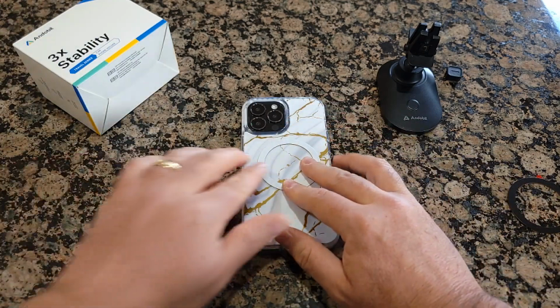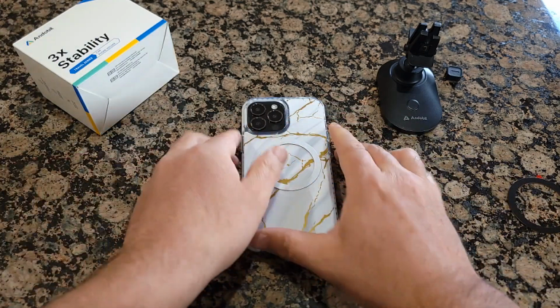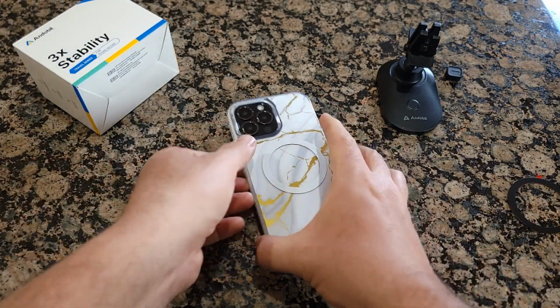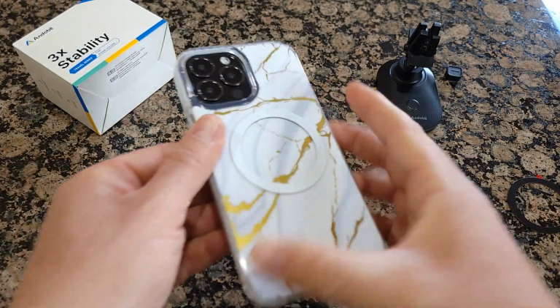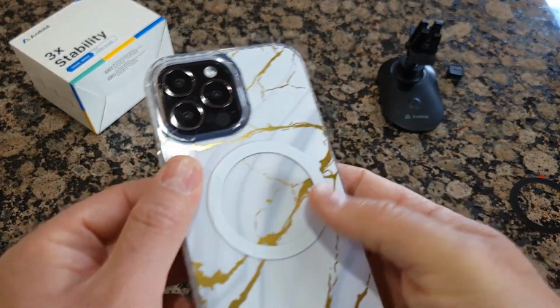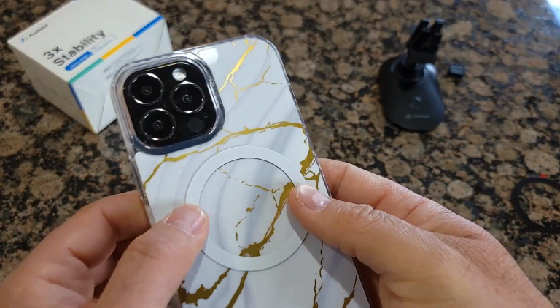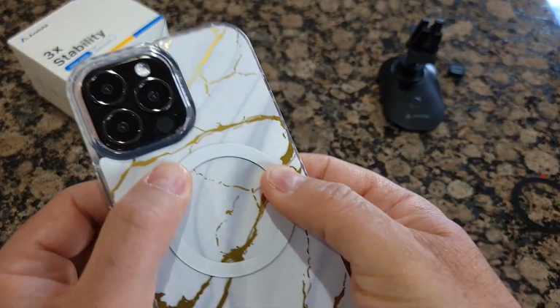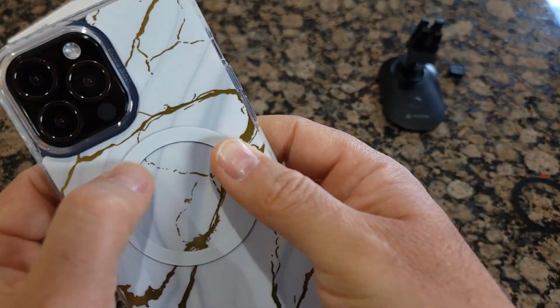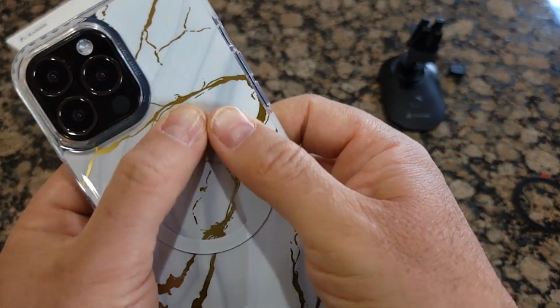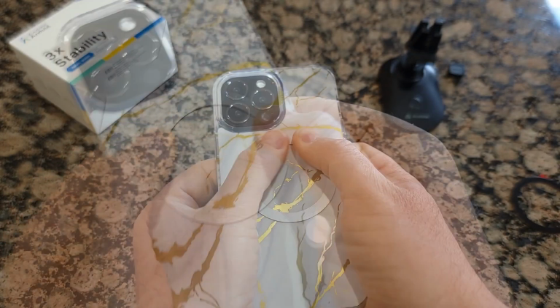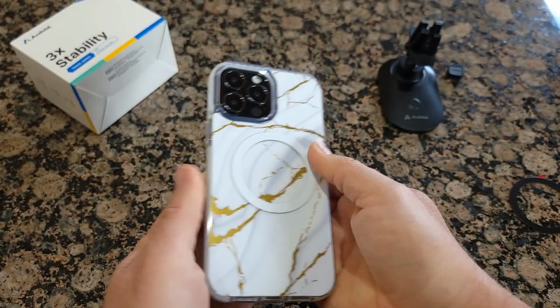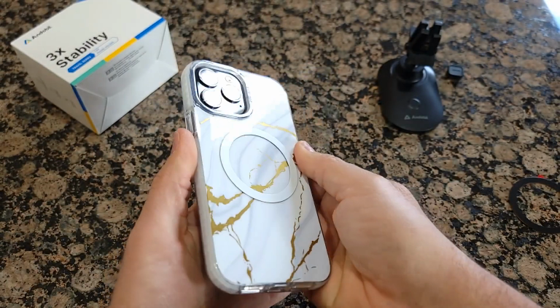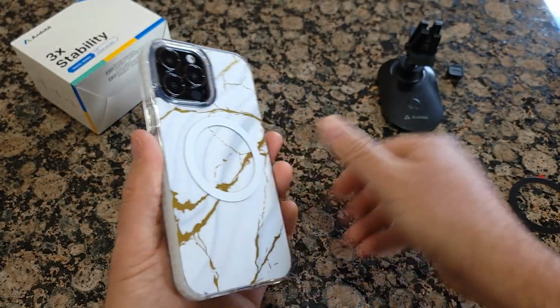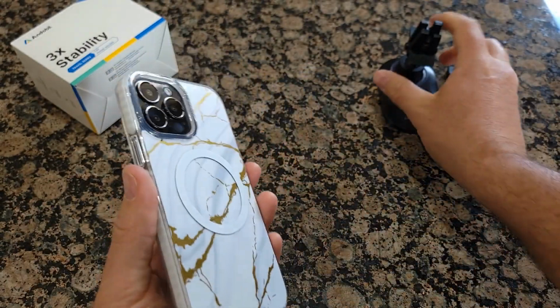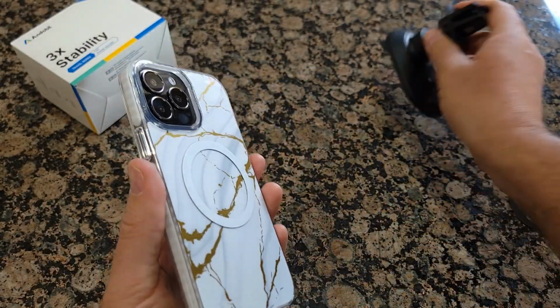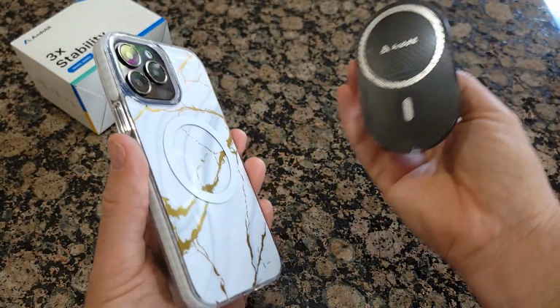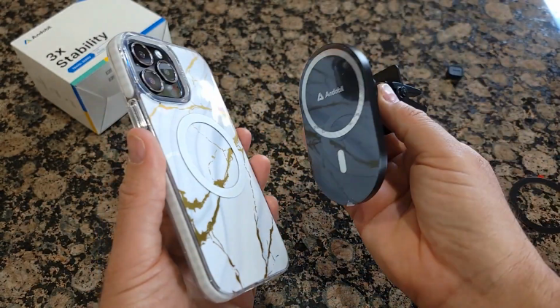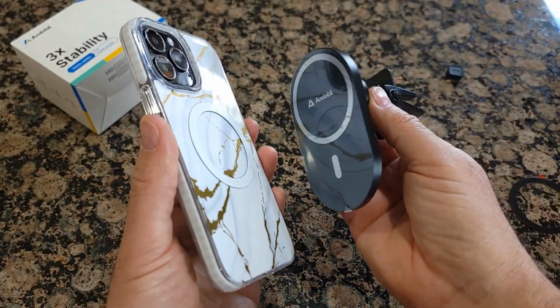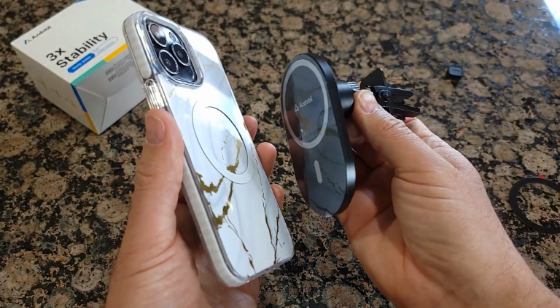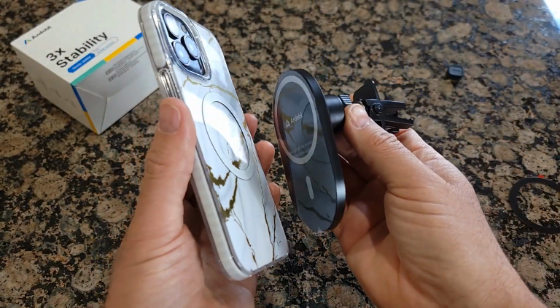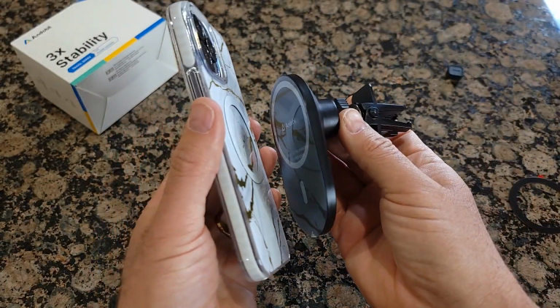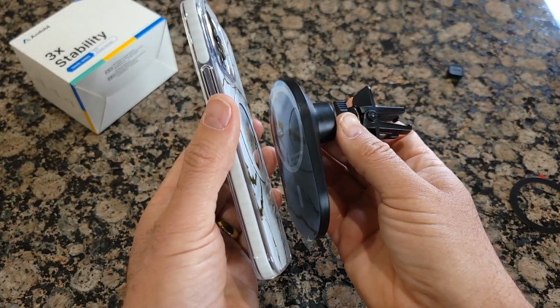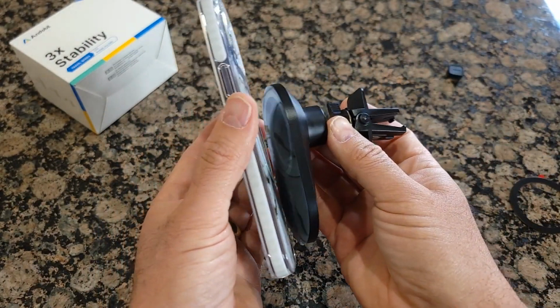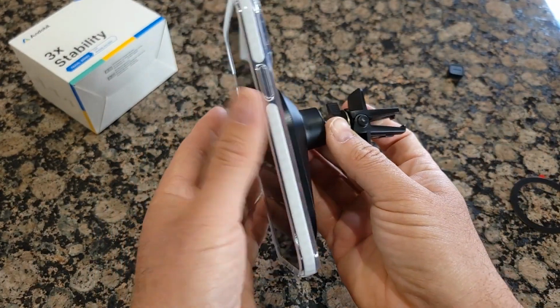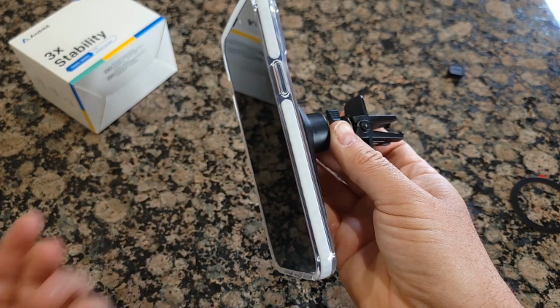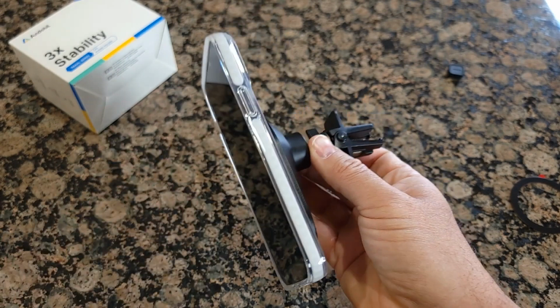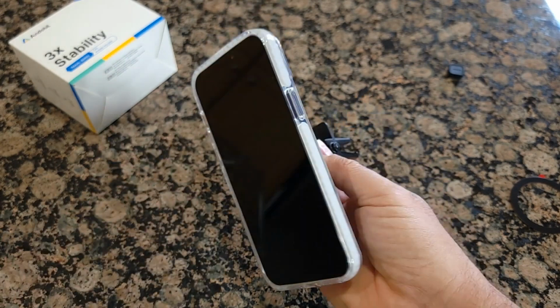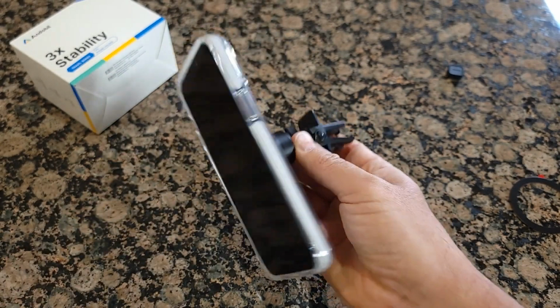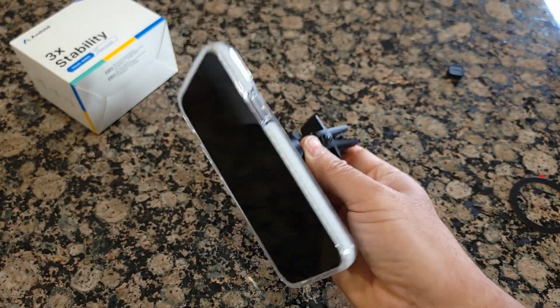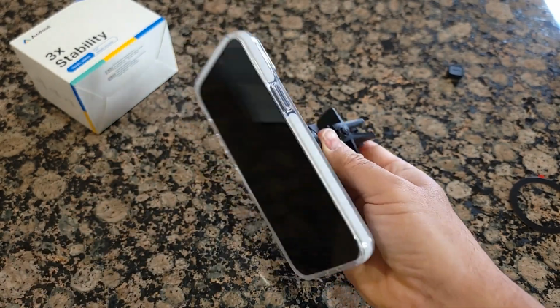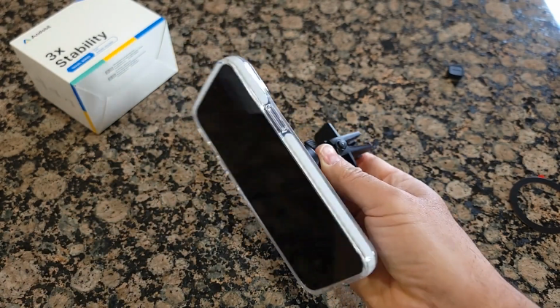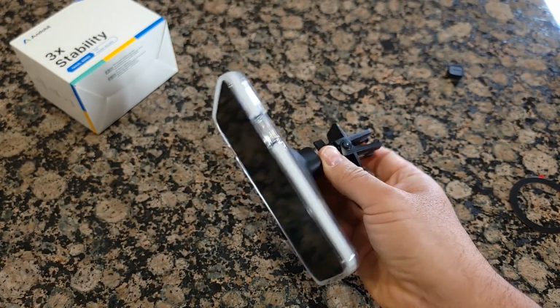As you can see, it's almost invisible and it's ready to use. I'll show you how it works — basically you attach the phone and it stays very well.